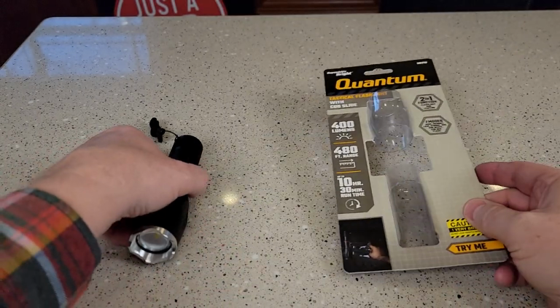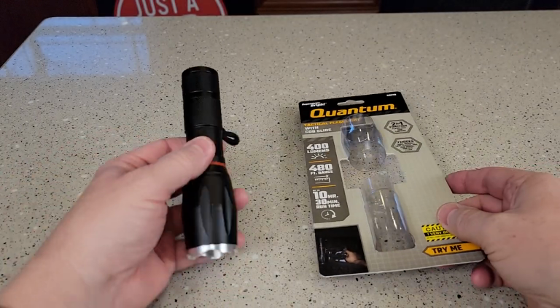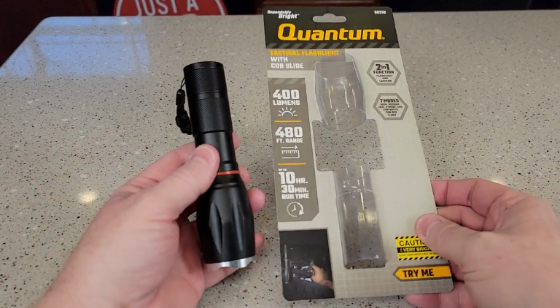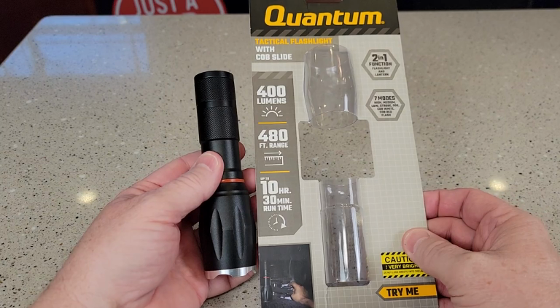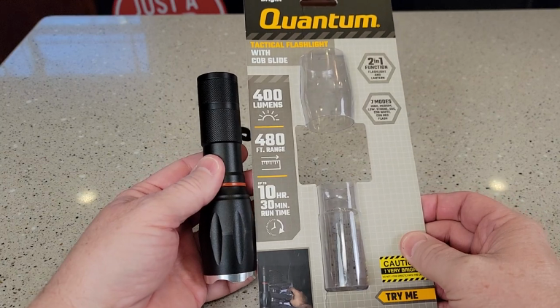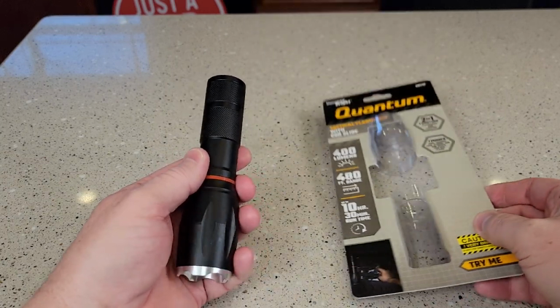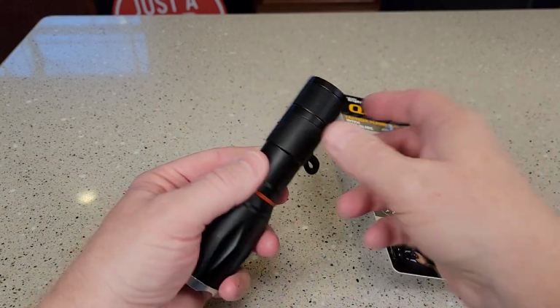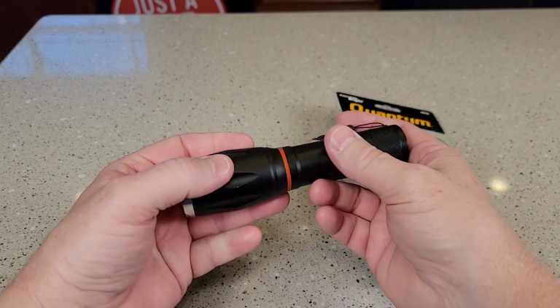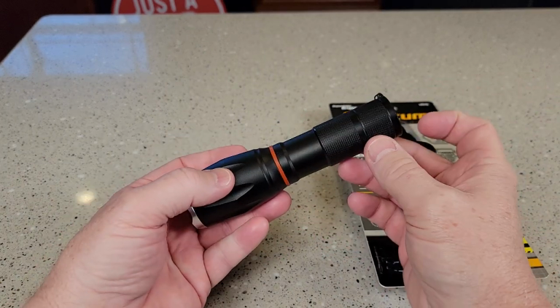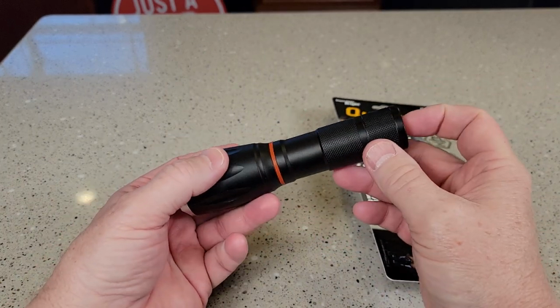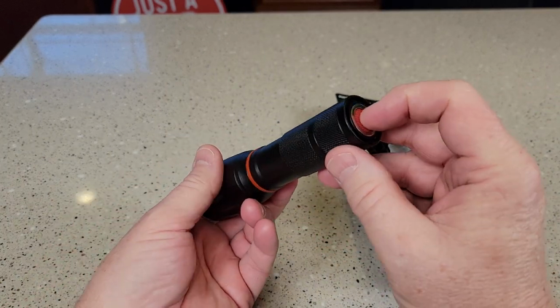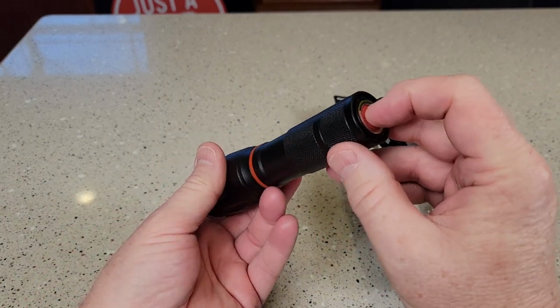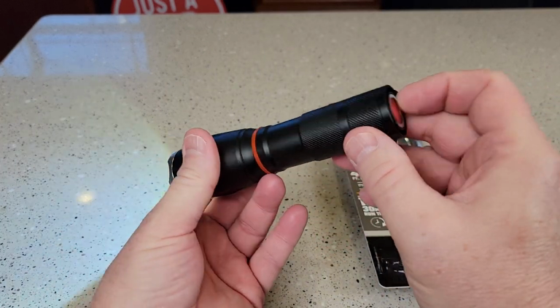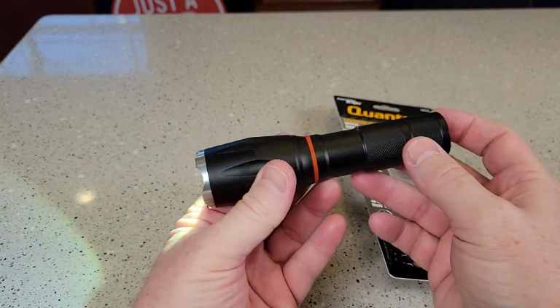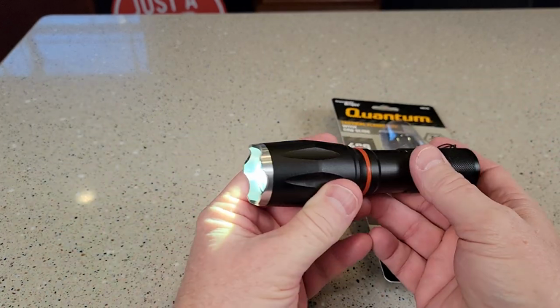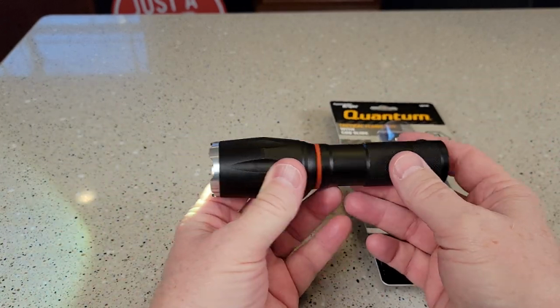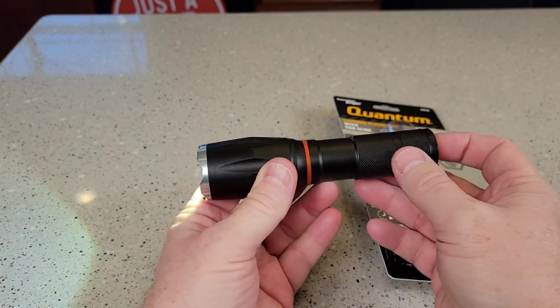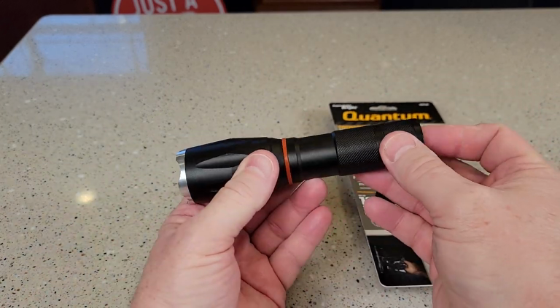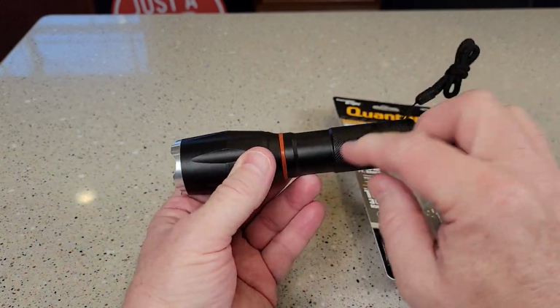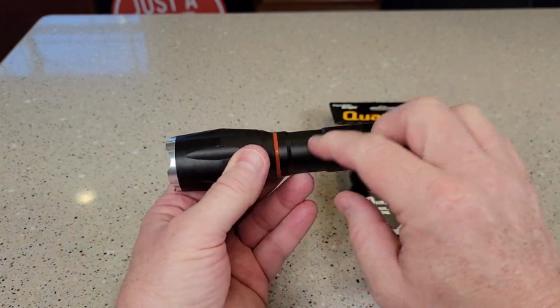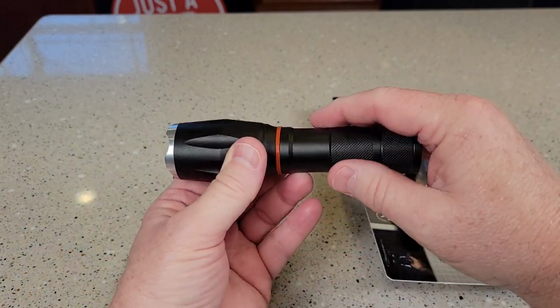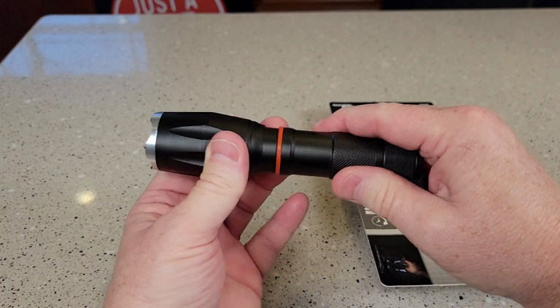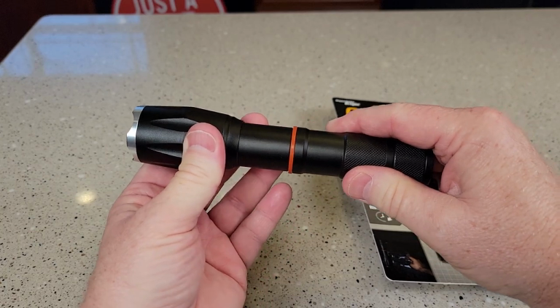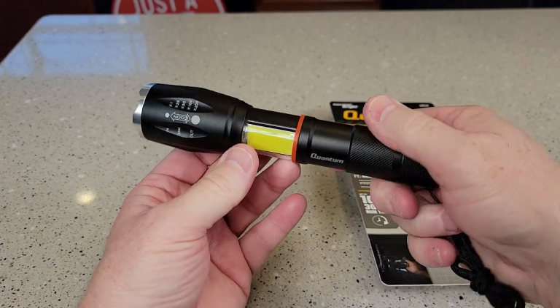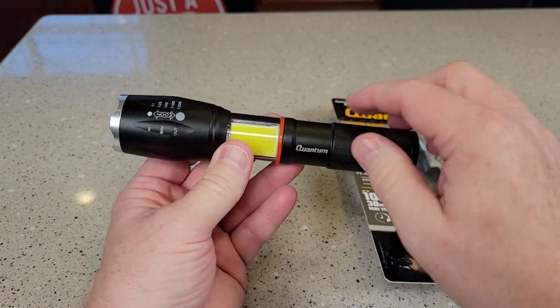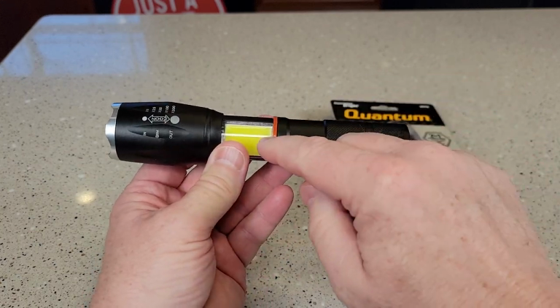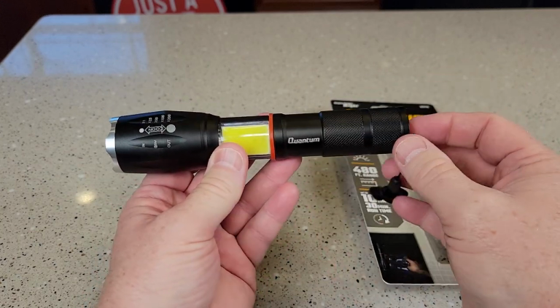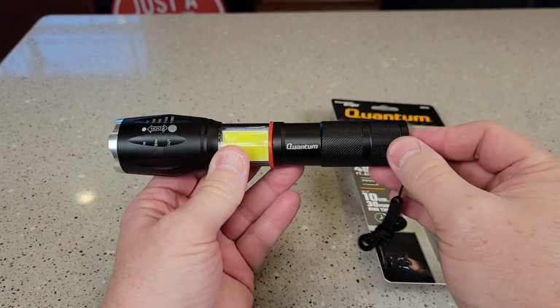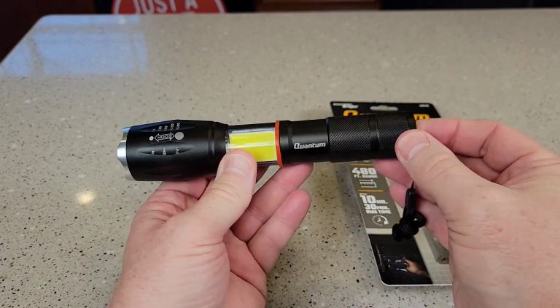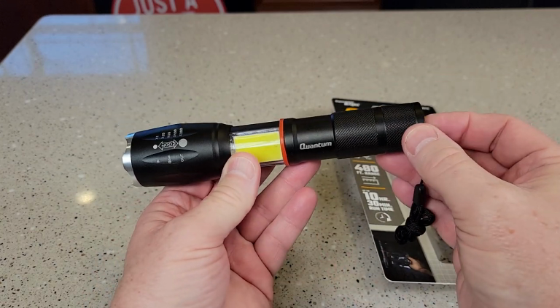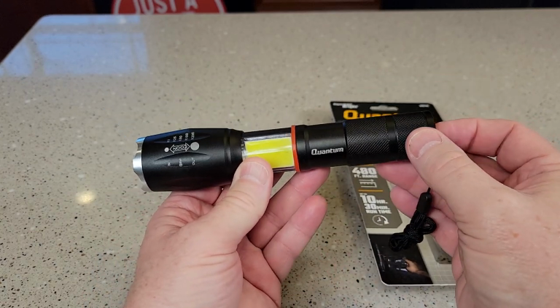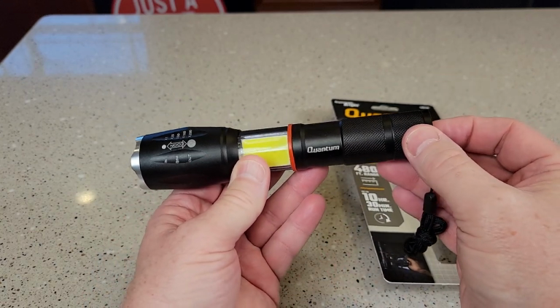So this is just a really nice flashlight. Fits in the palm of your hand. Easy to turn on and off. But it's got this — you slide this open, and there's some LEDs right here that you can turn on.